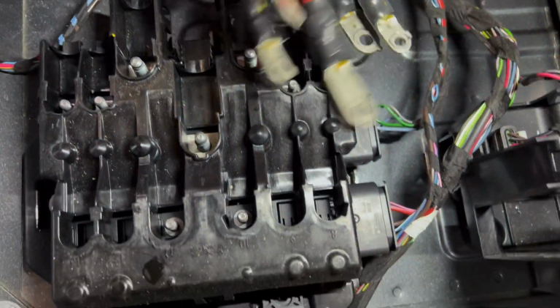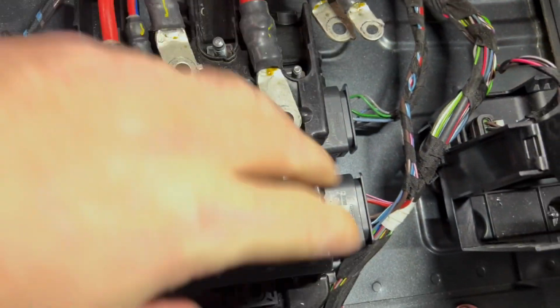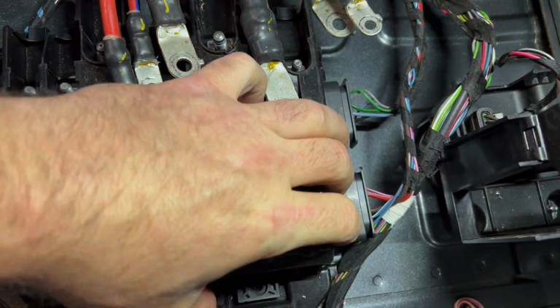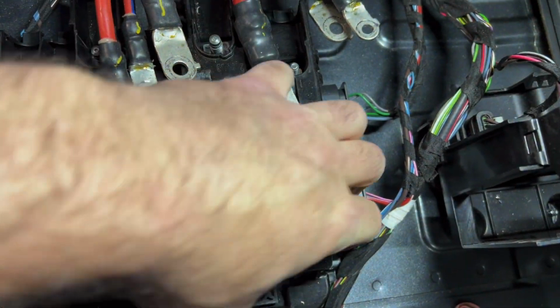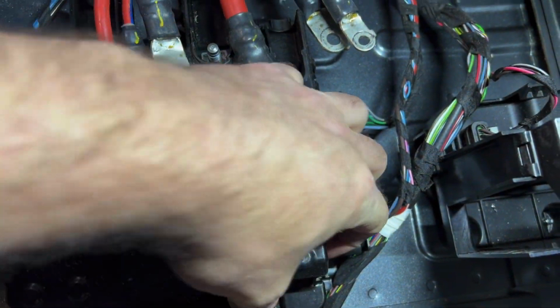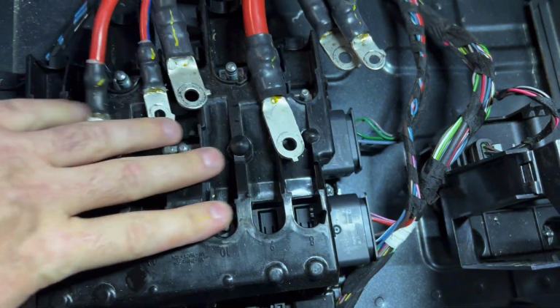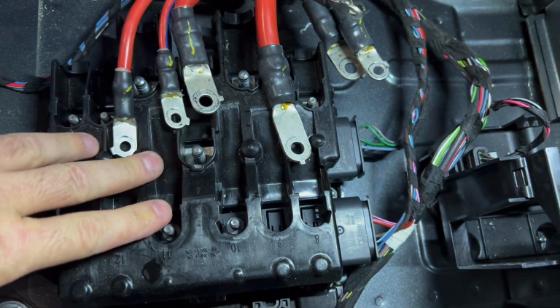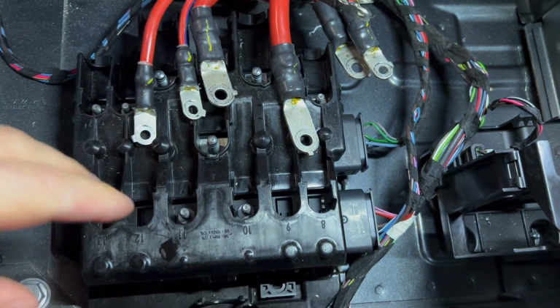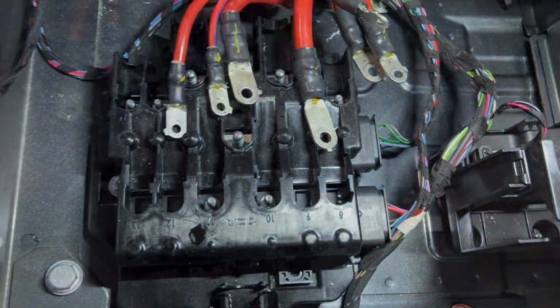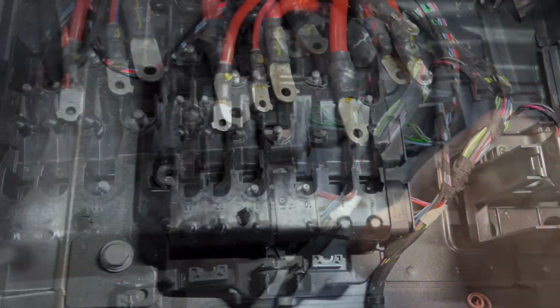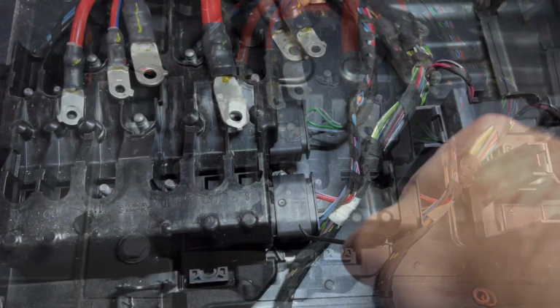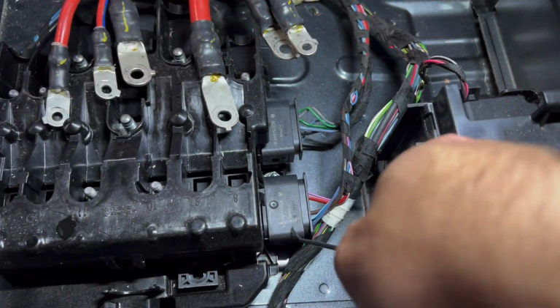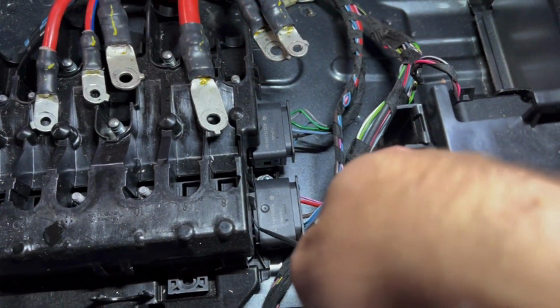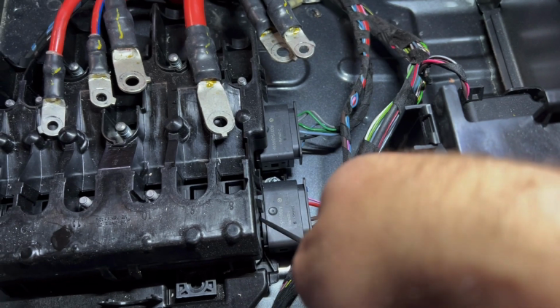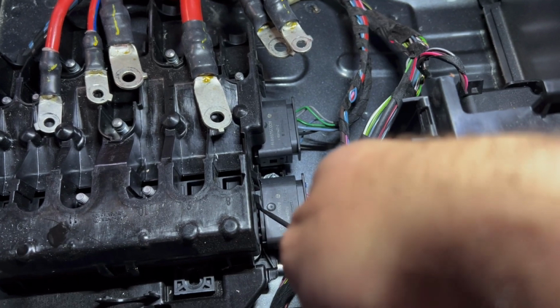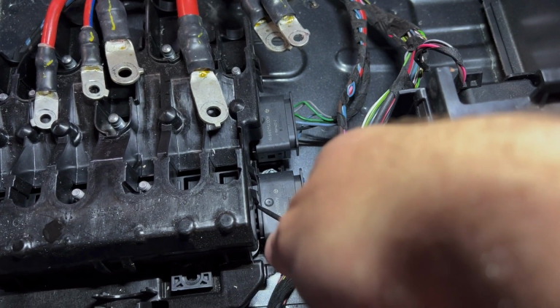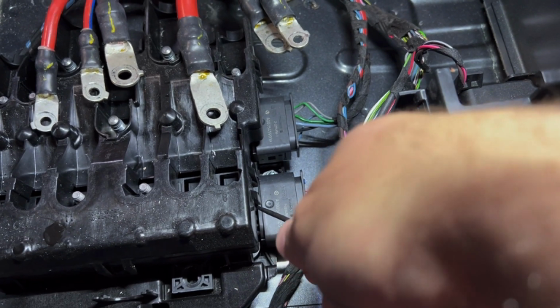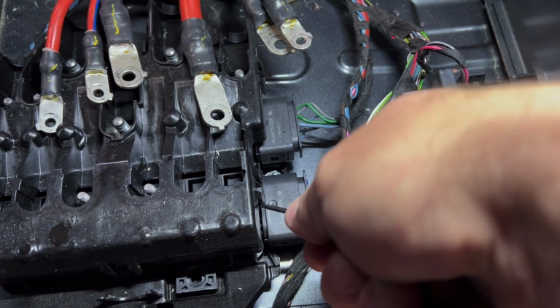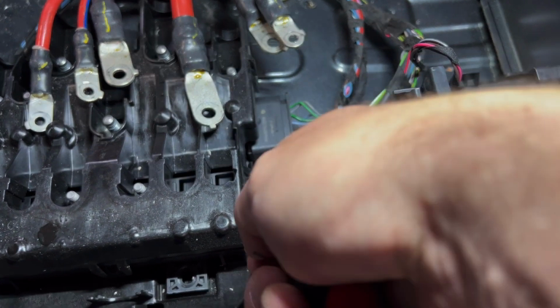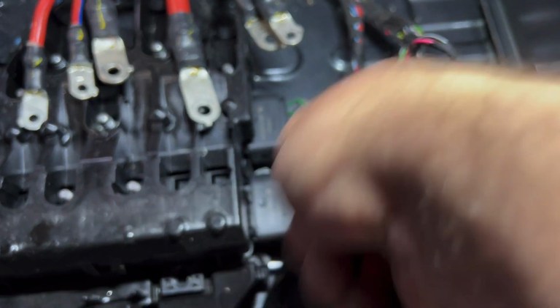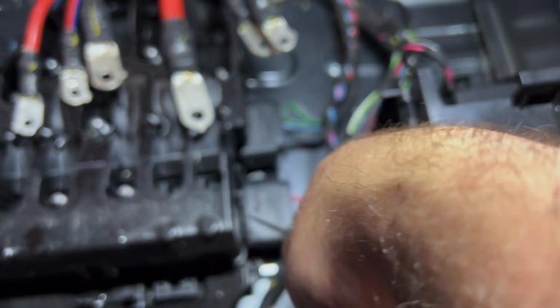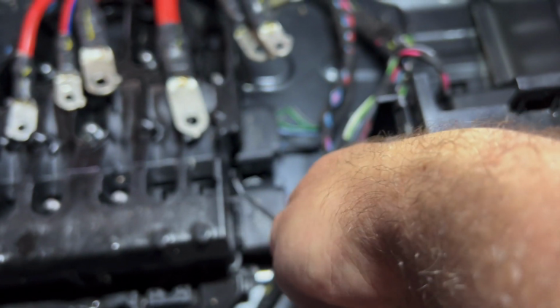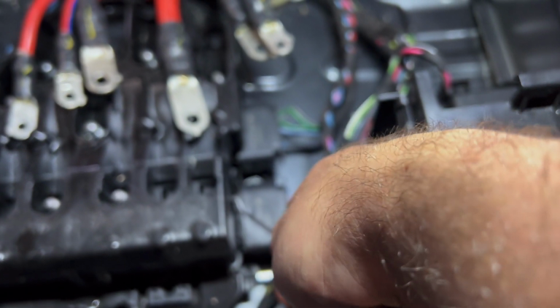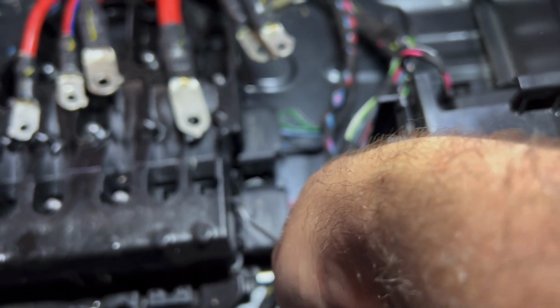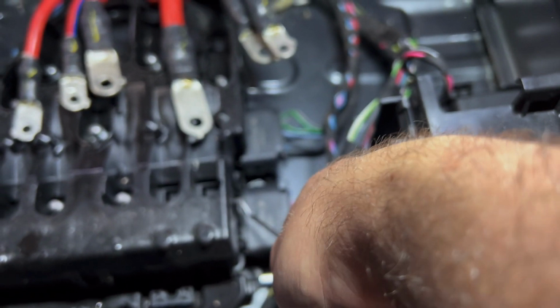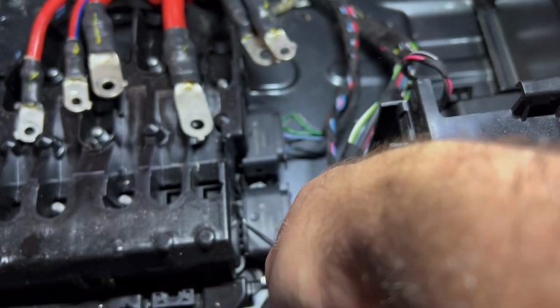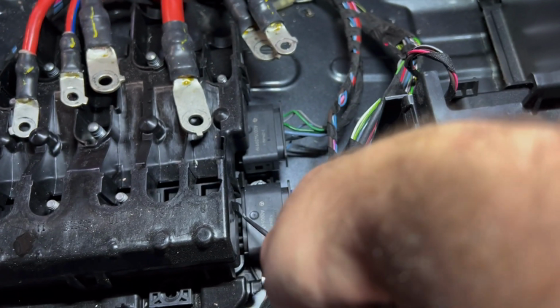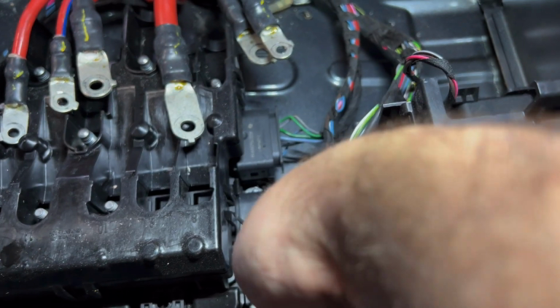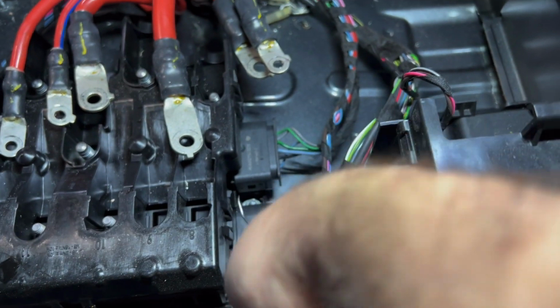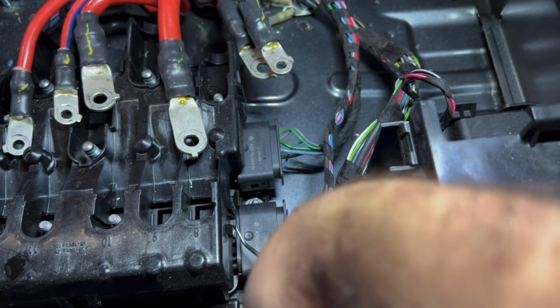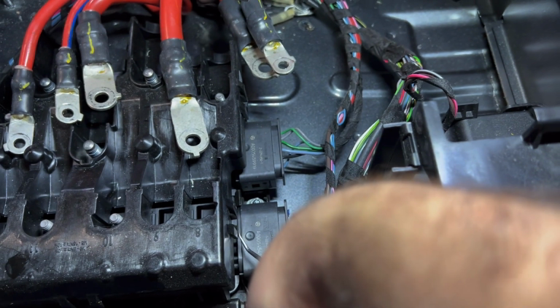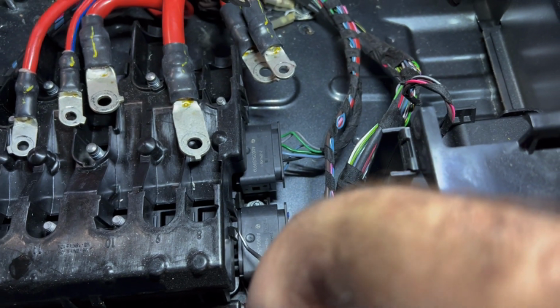Then you've got to pop this cover off. Go around and use a pick to pull each one of these clips off.